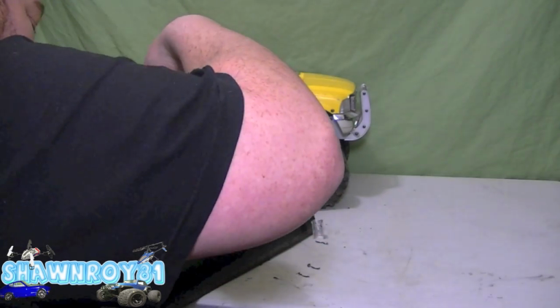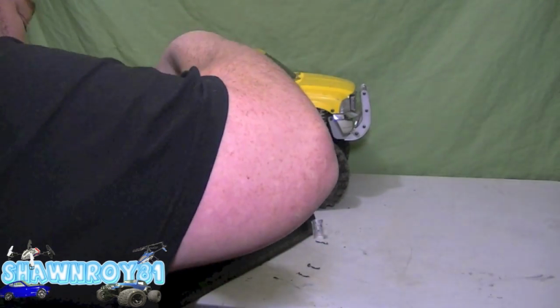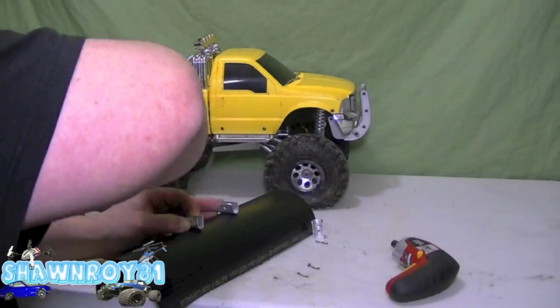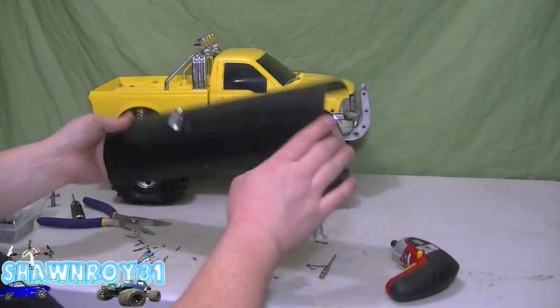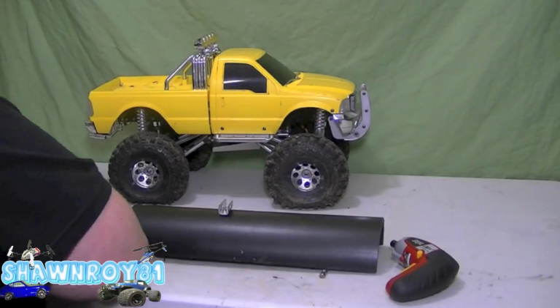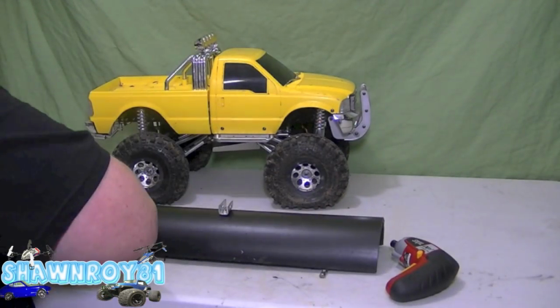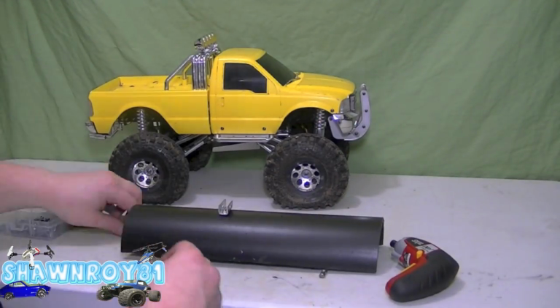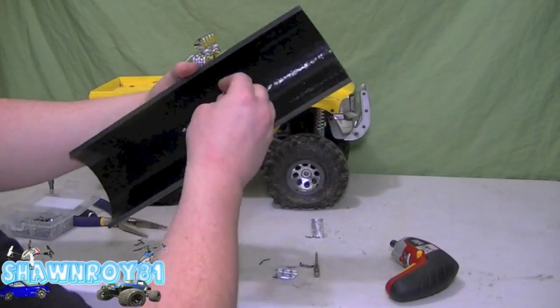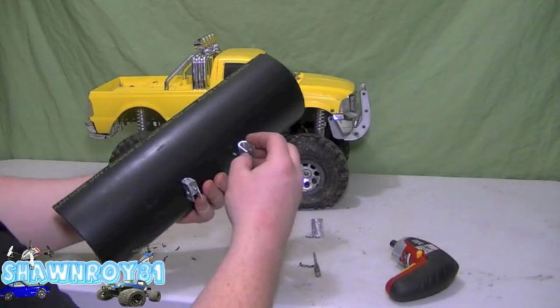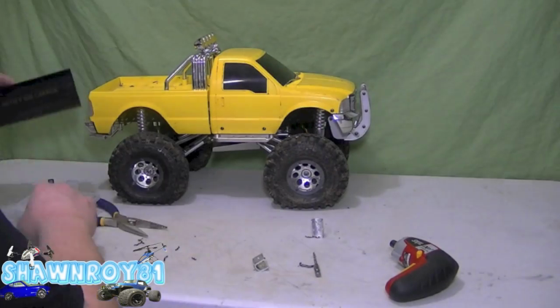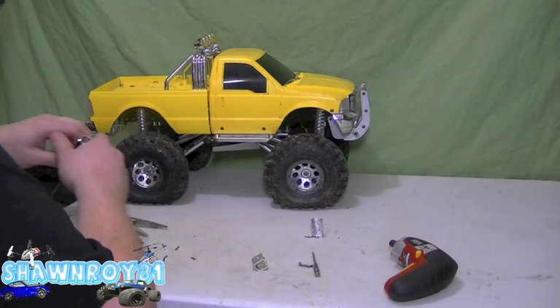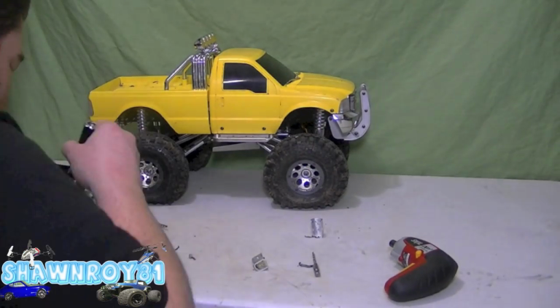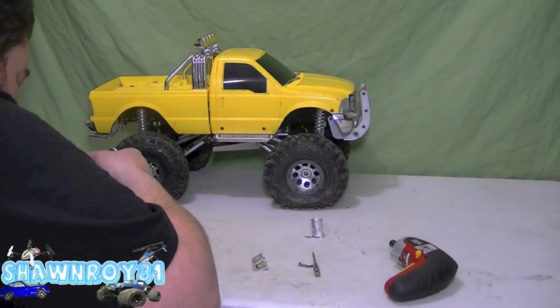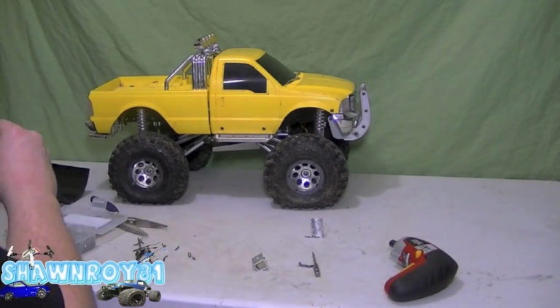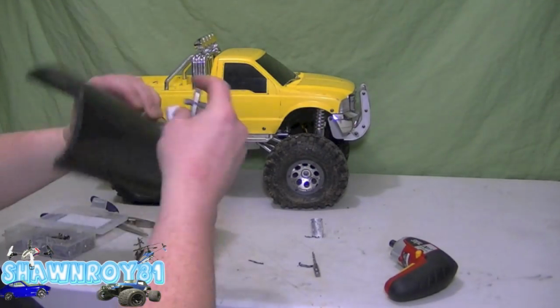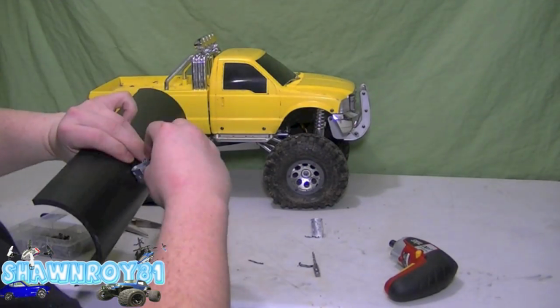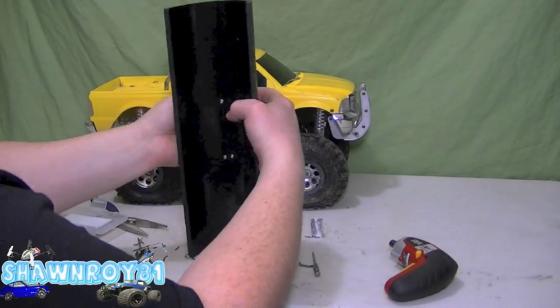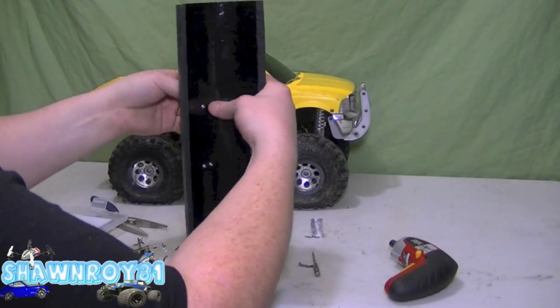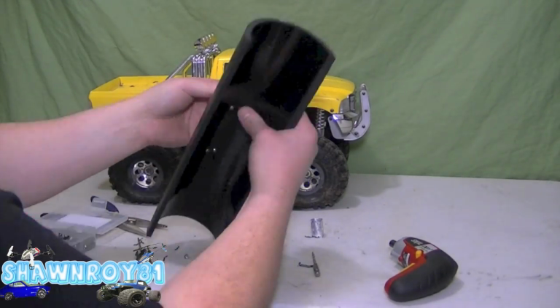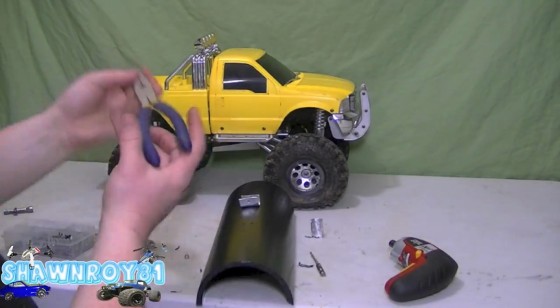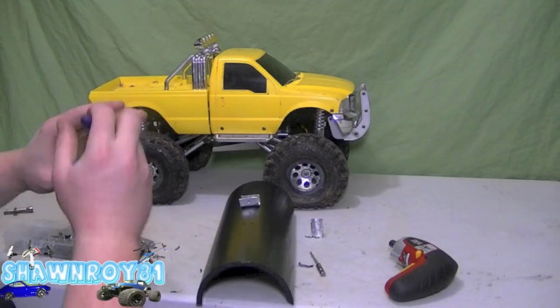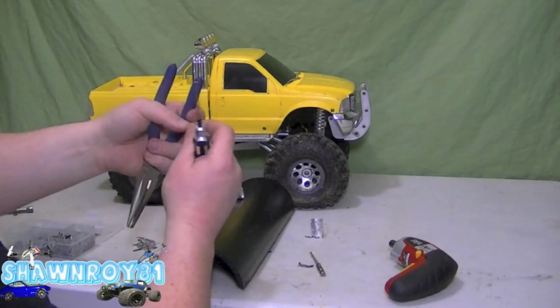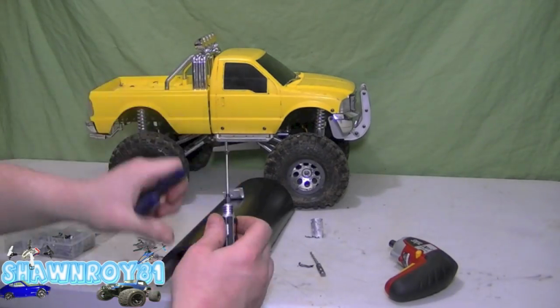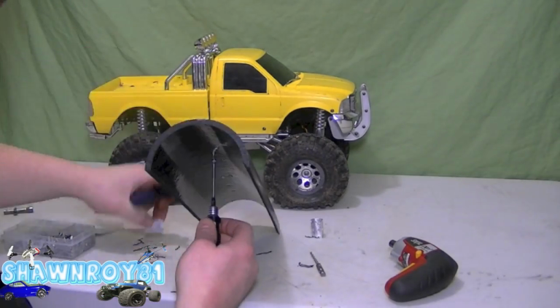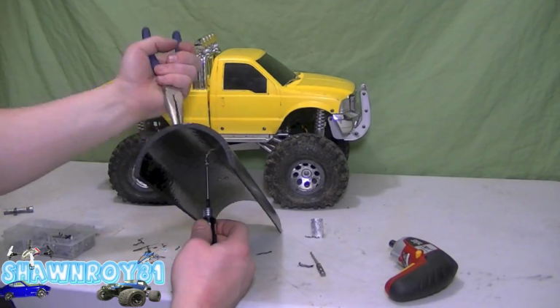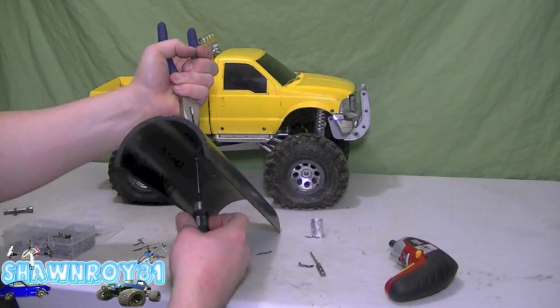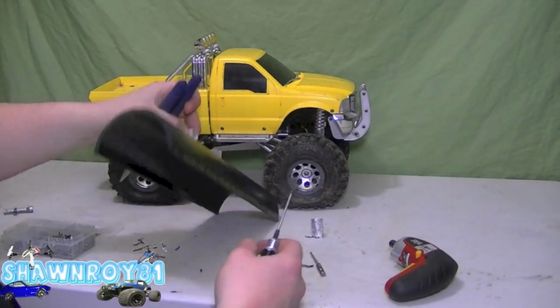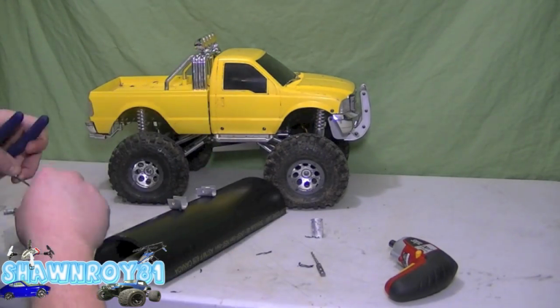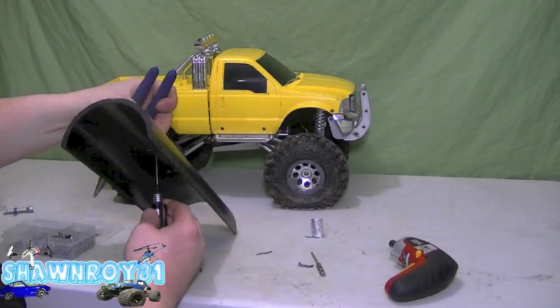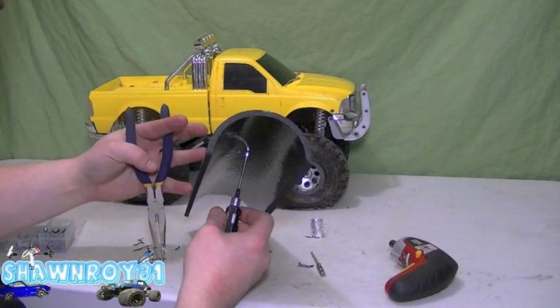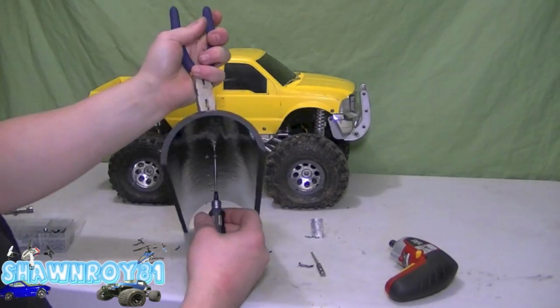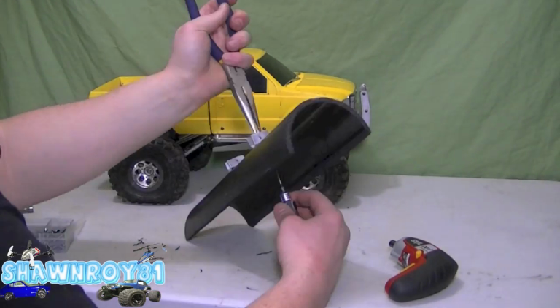Just a quick mock-up of that. Drill our holes and we're ready to fasten. That went together well.